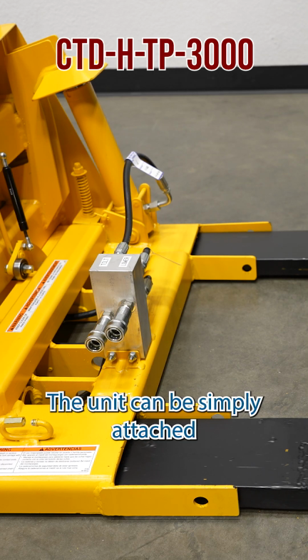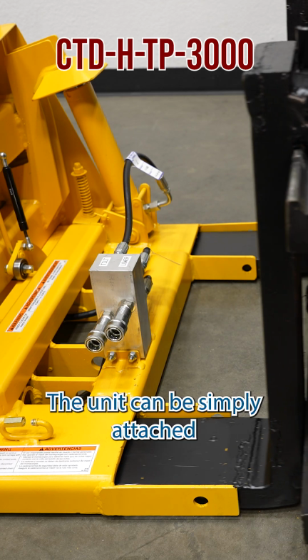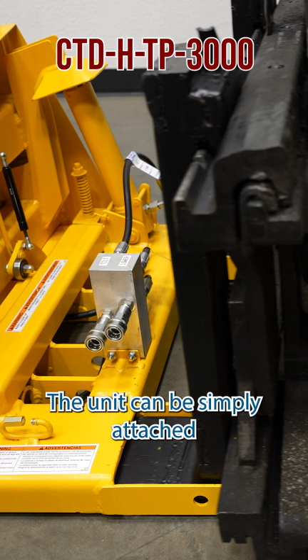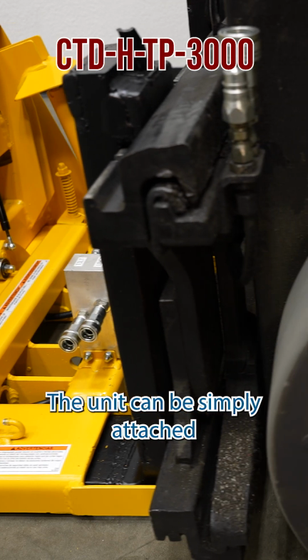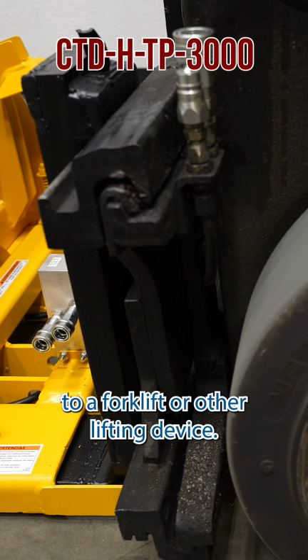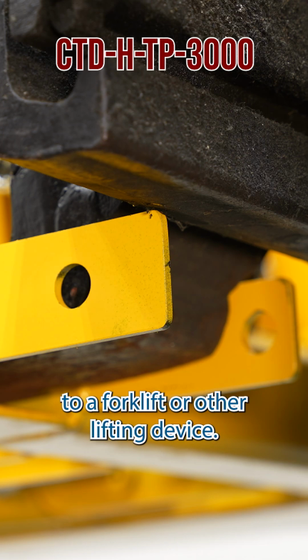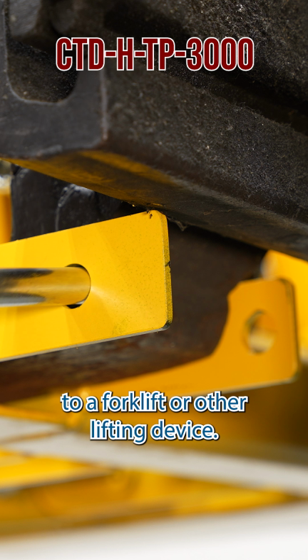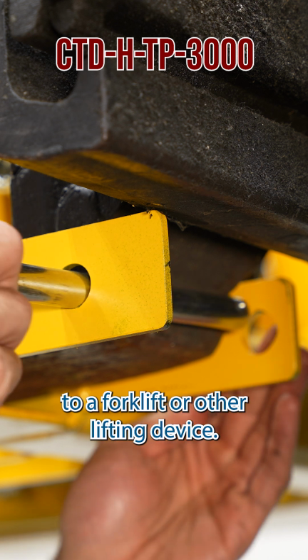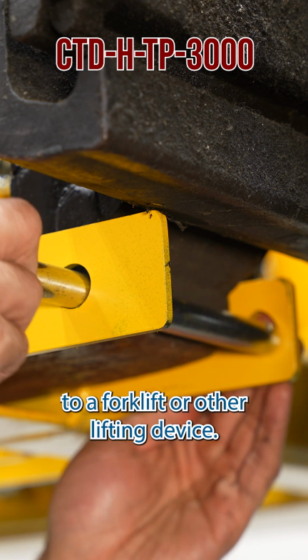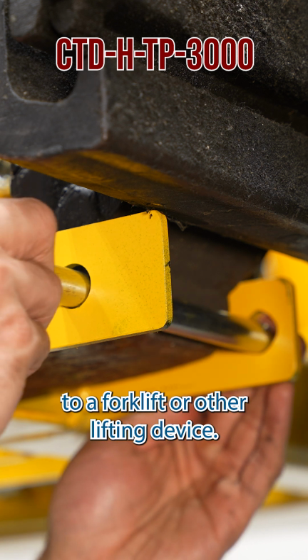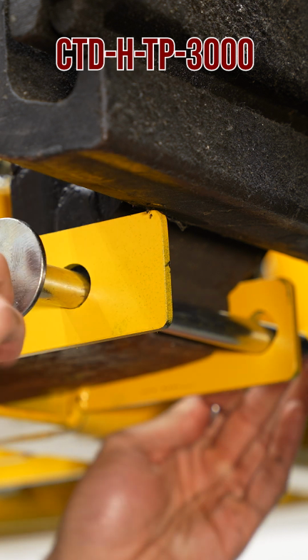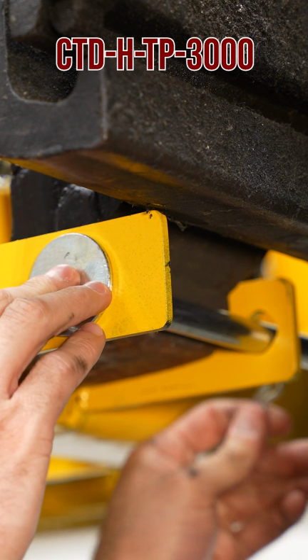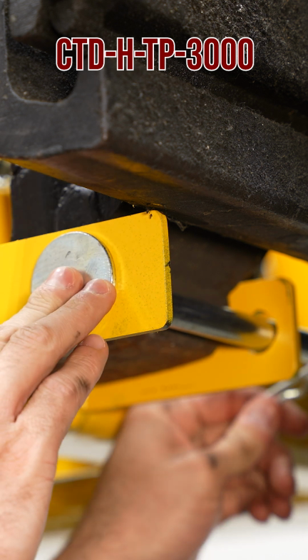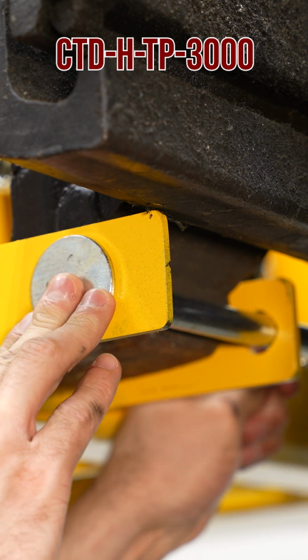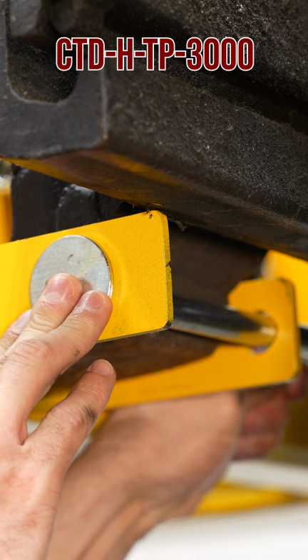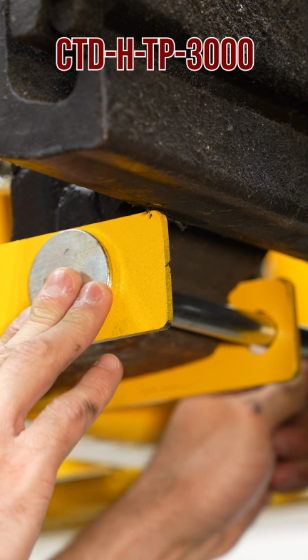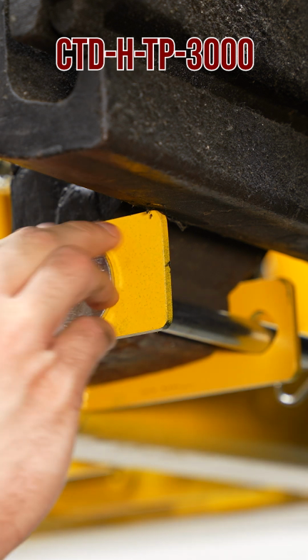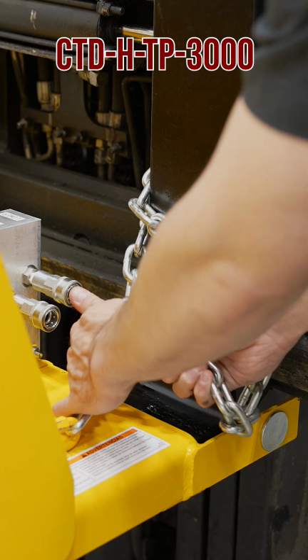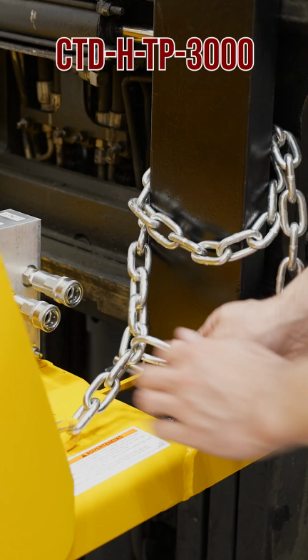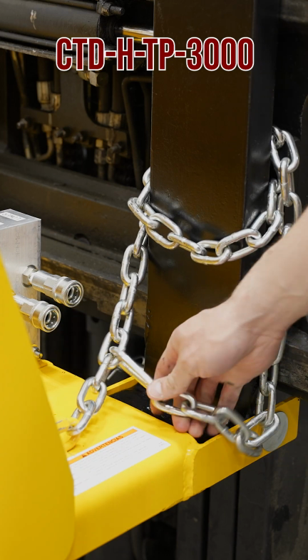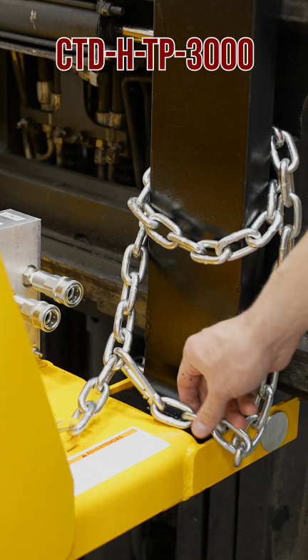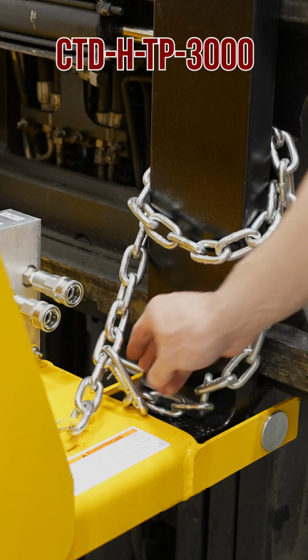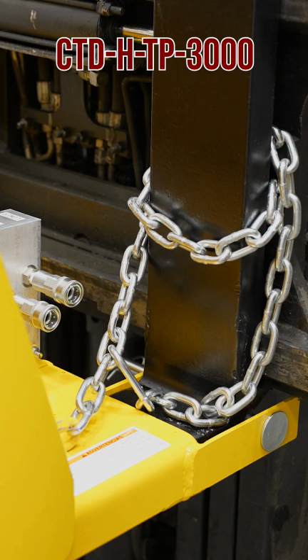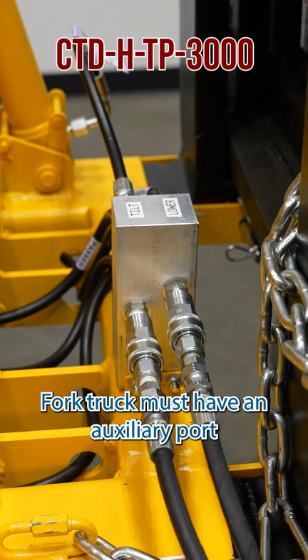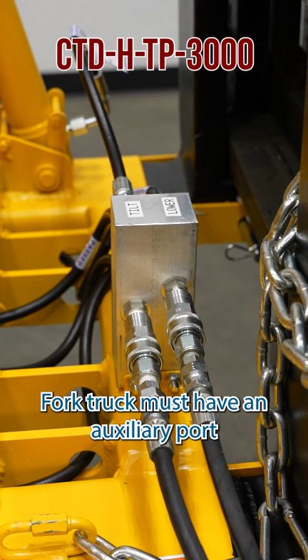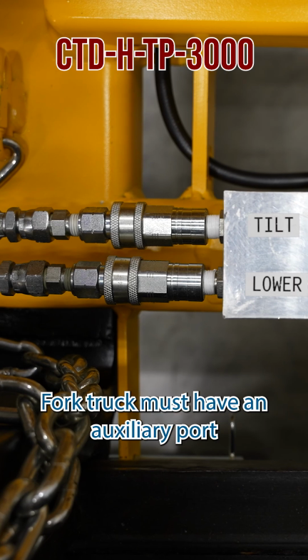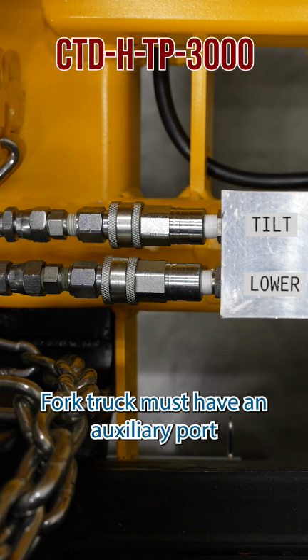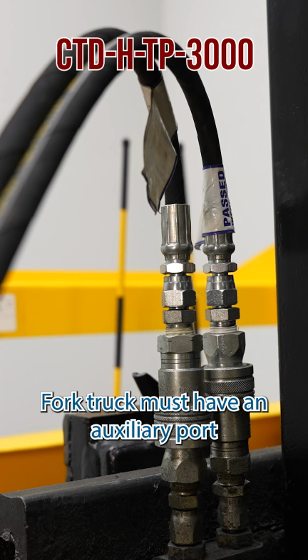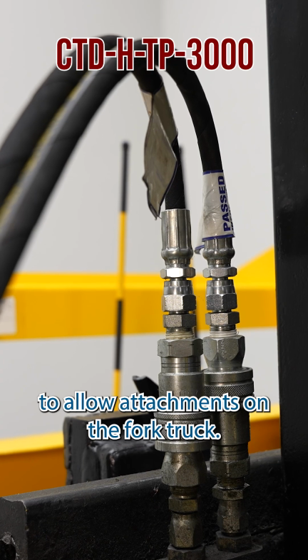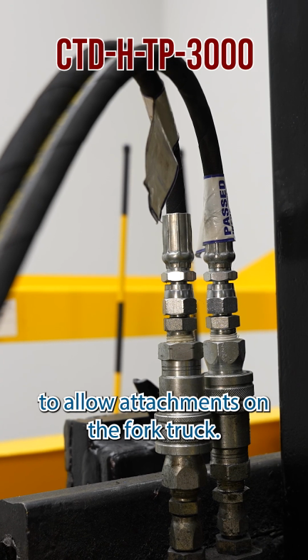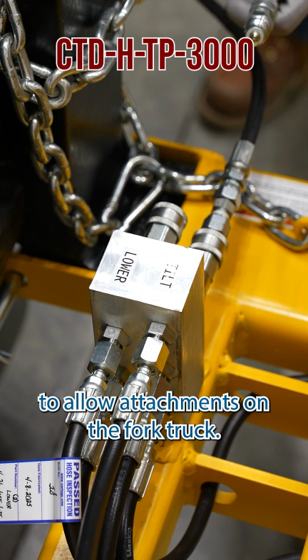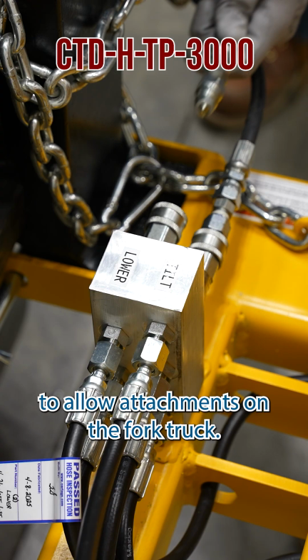The unit can be simply attached to a forklift or other lifting device. The fork truck must have an auxiliary port to allow attachments on the fork truck.